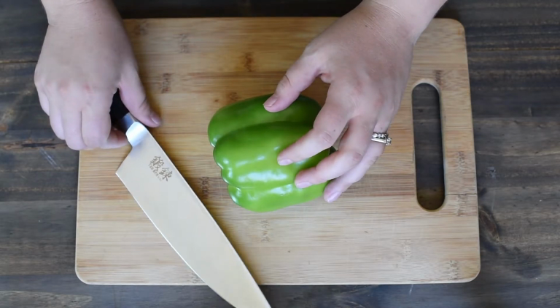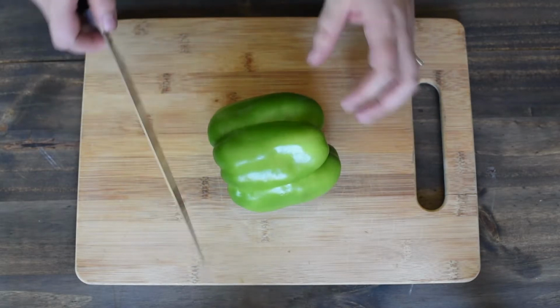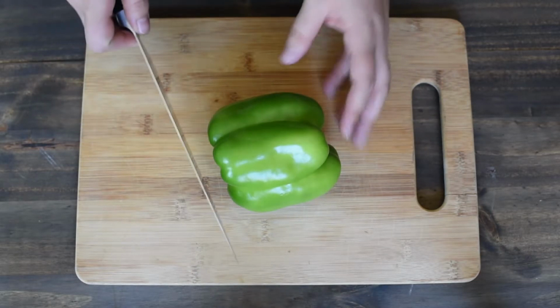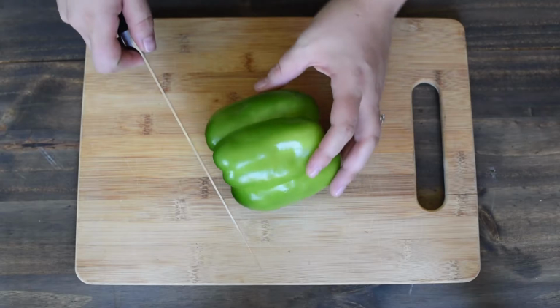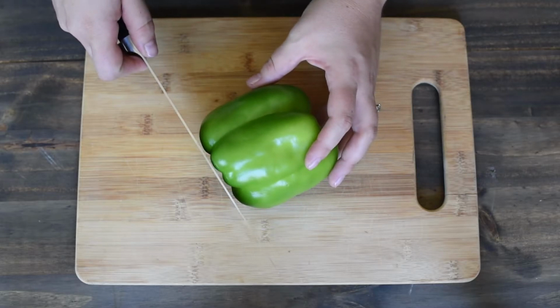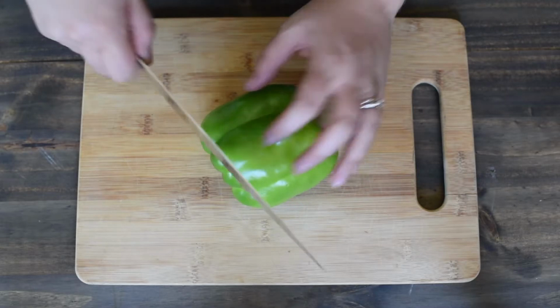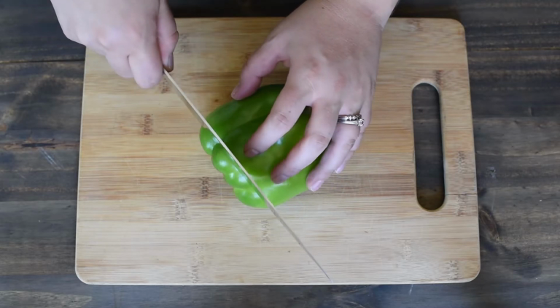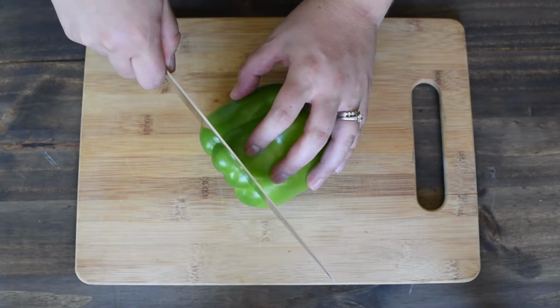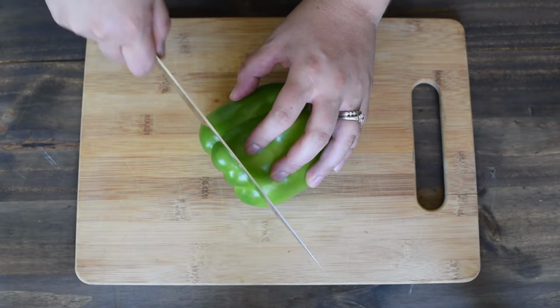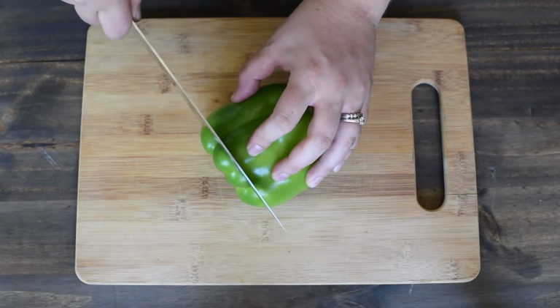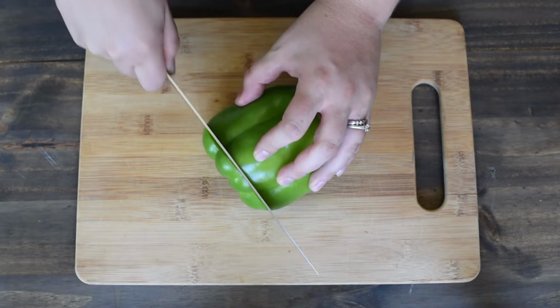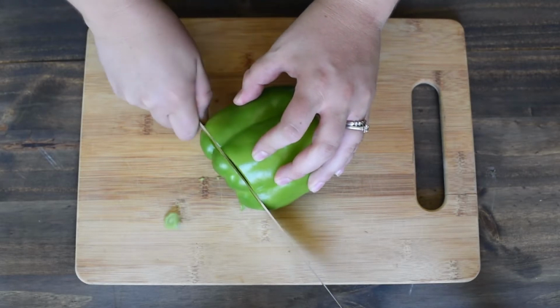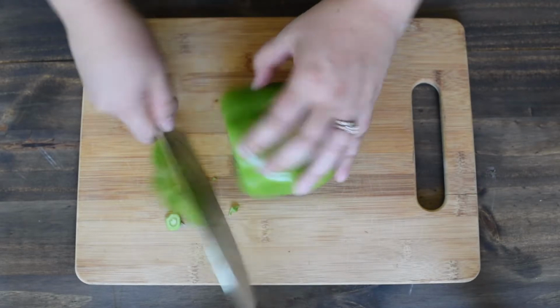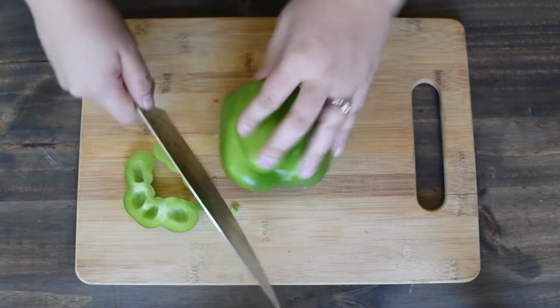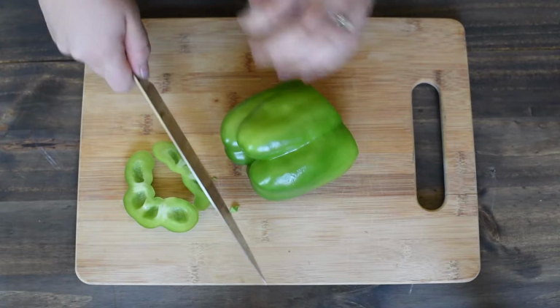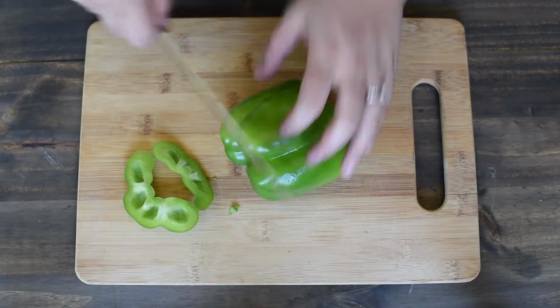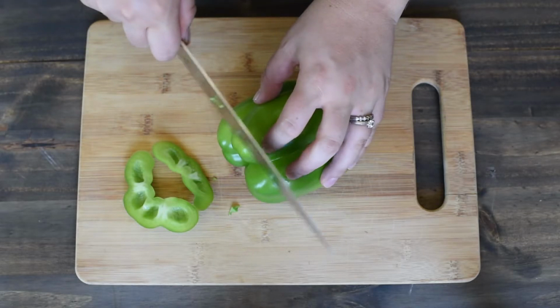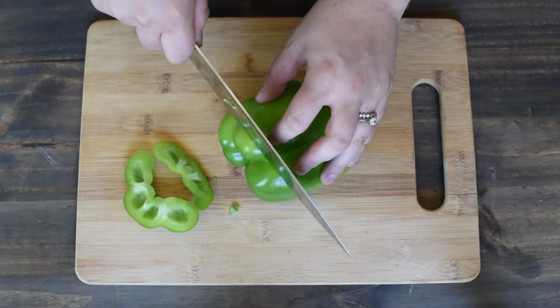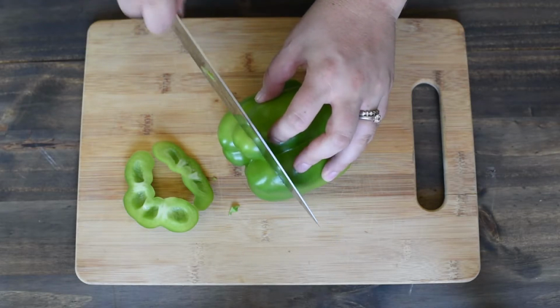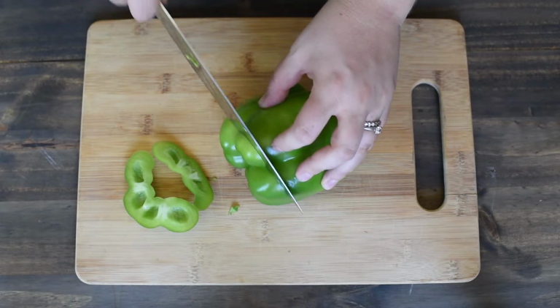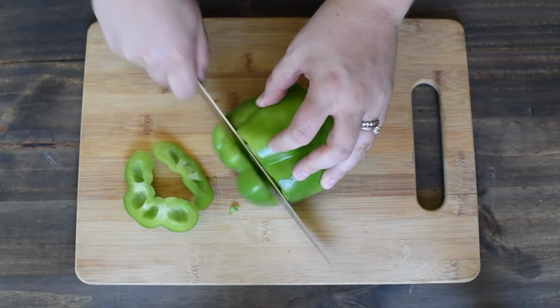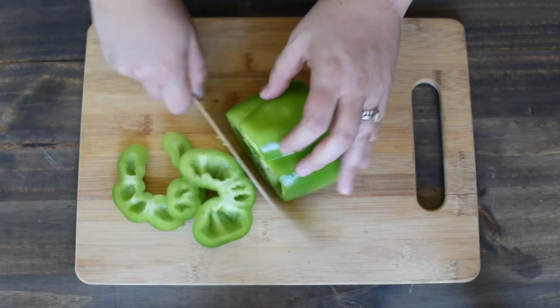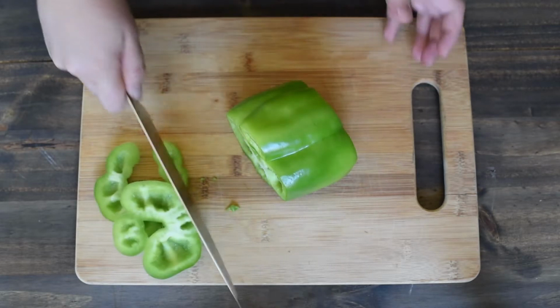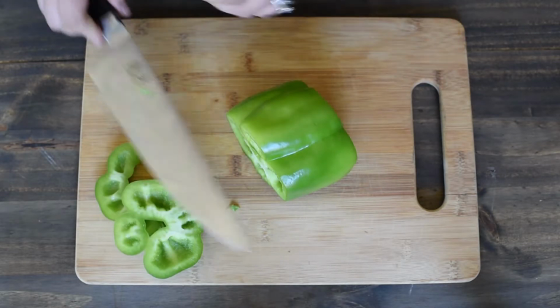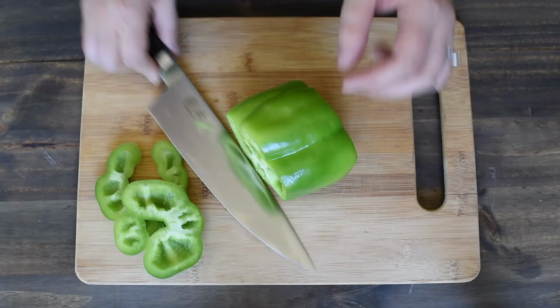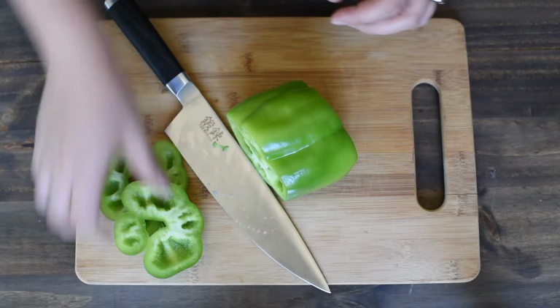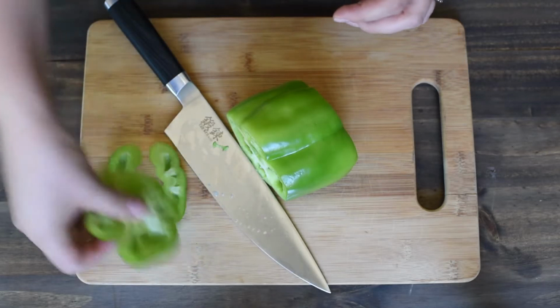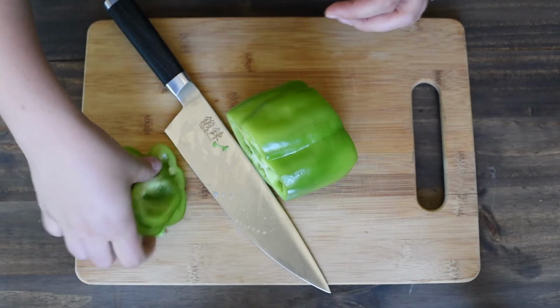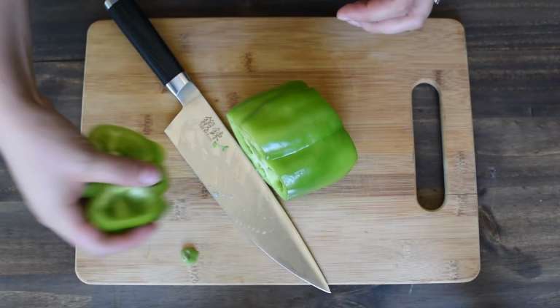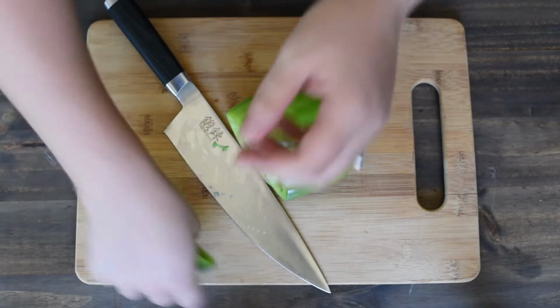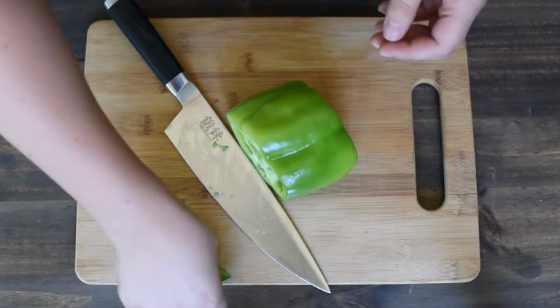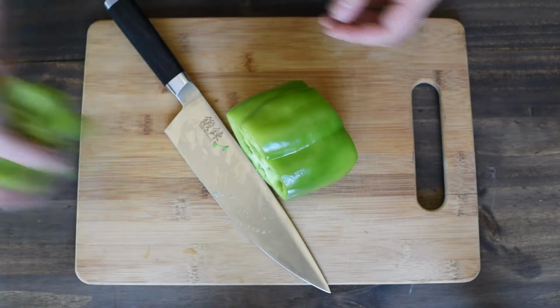Then, you're going to cut each end of the pepper off. Turn it. Now, you can discard the tops.